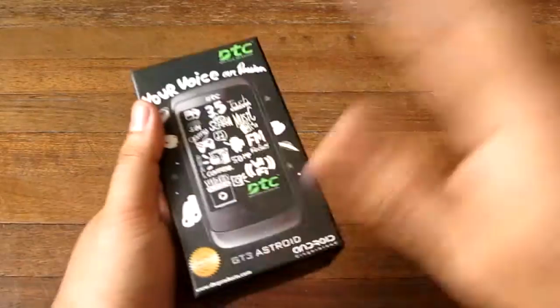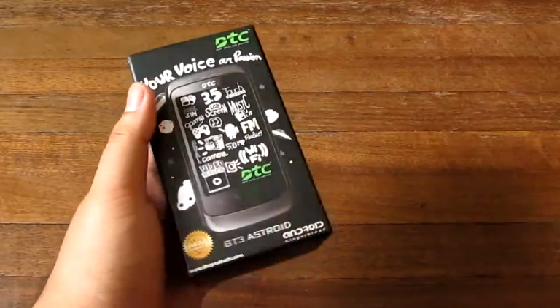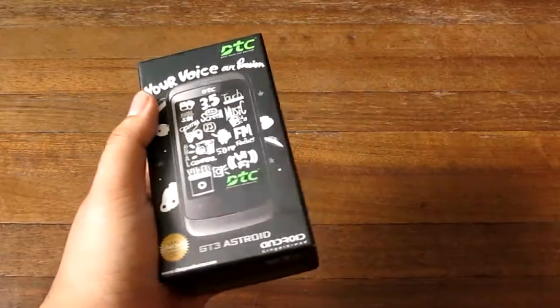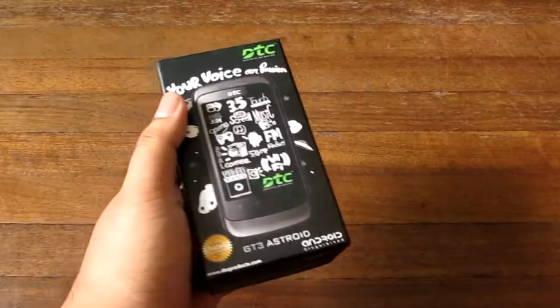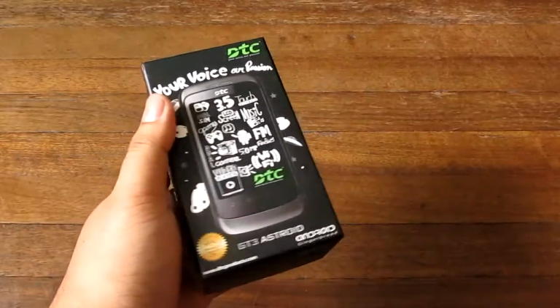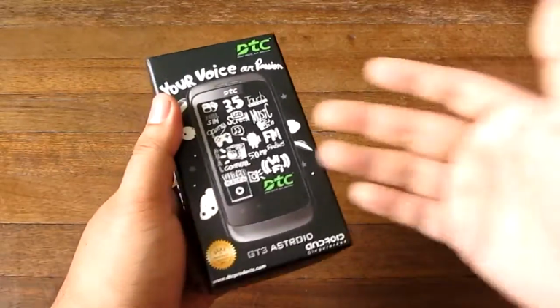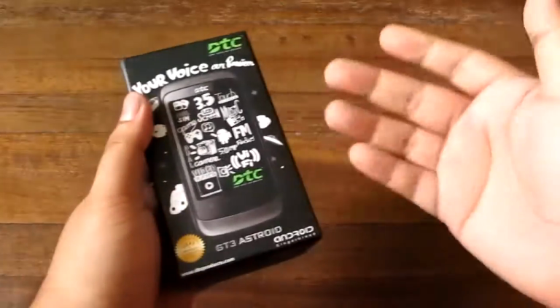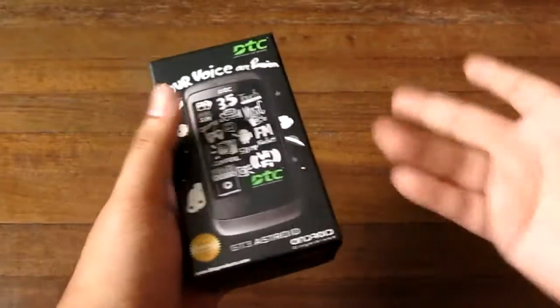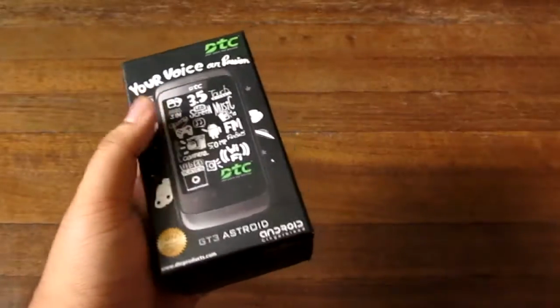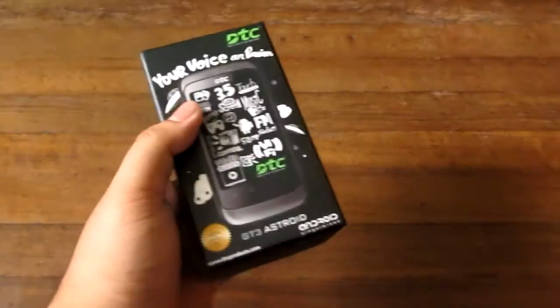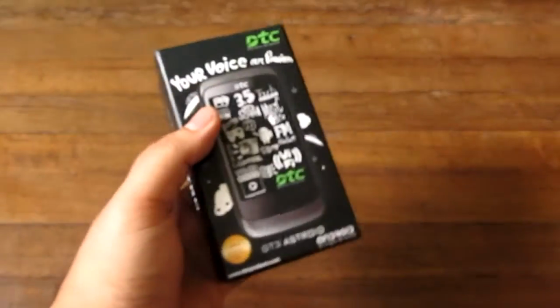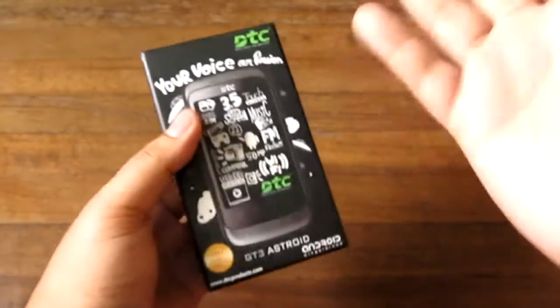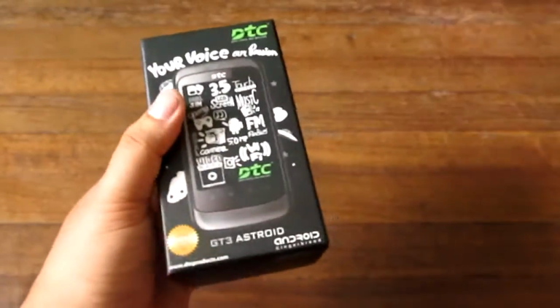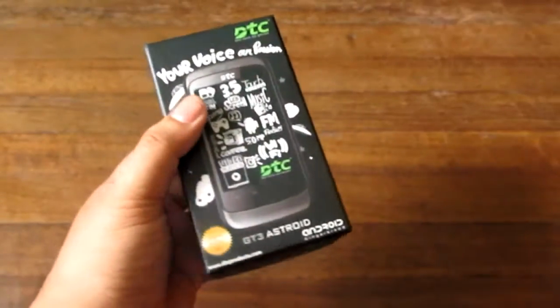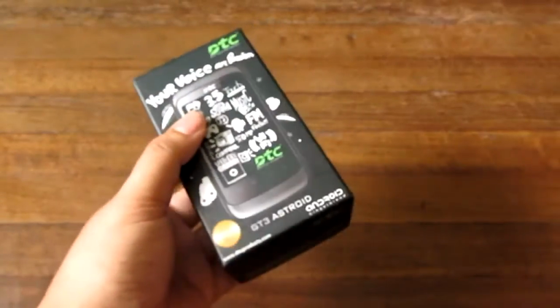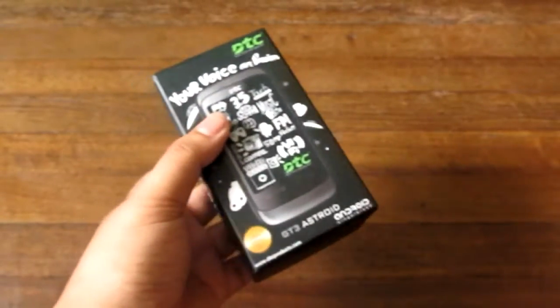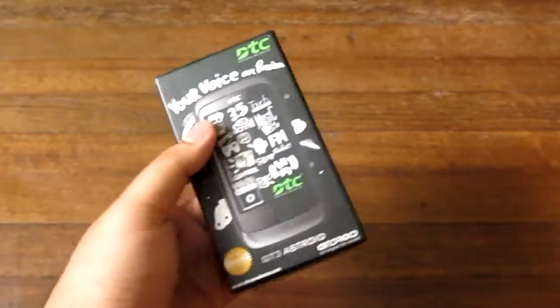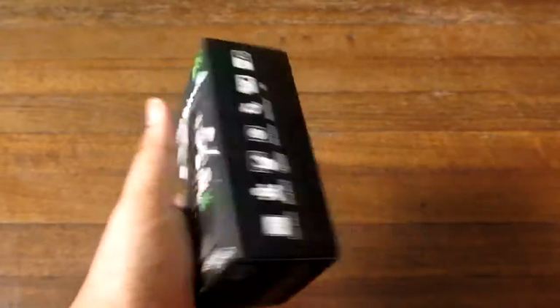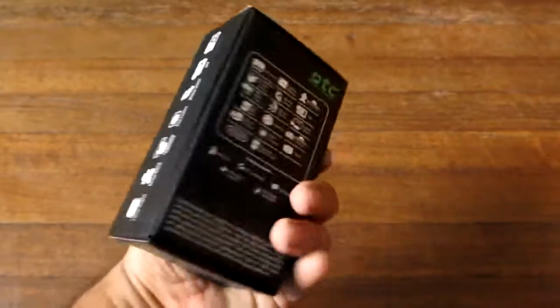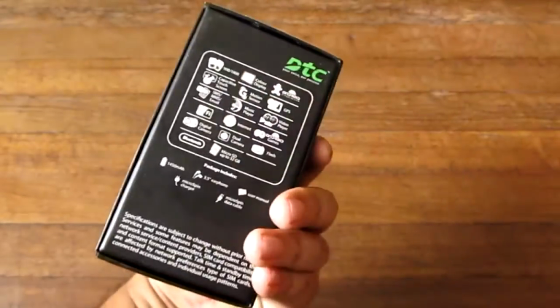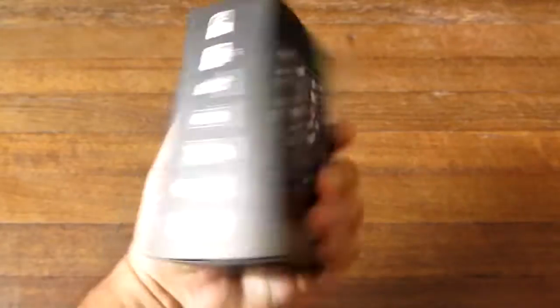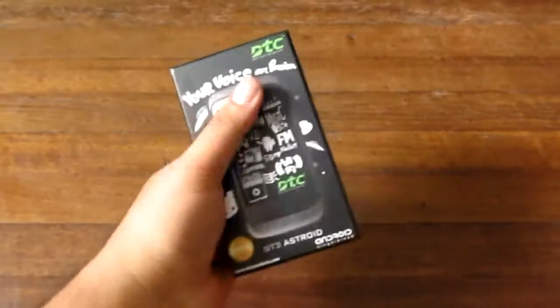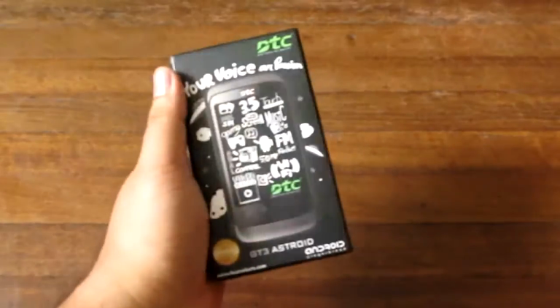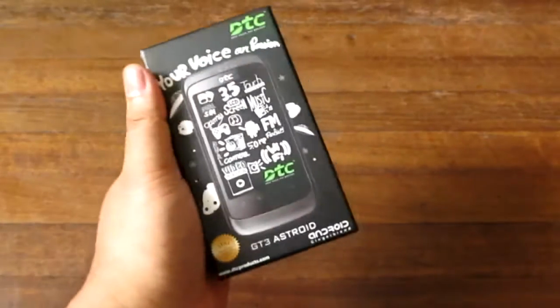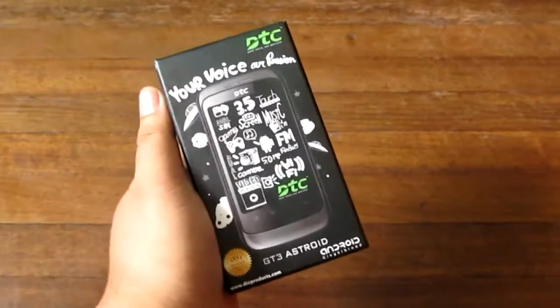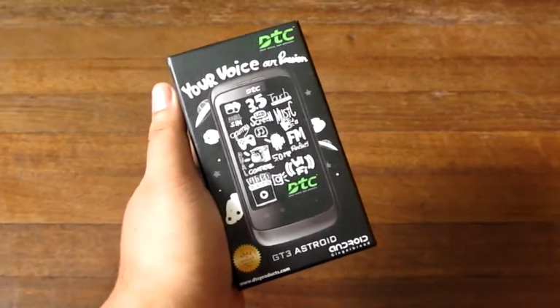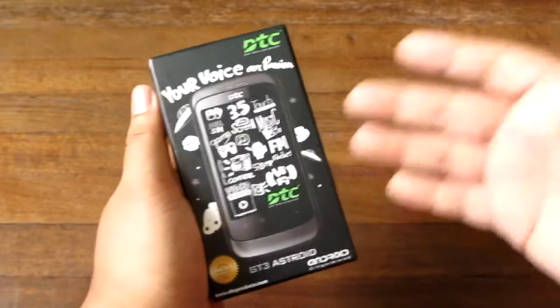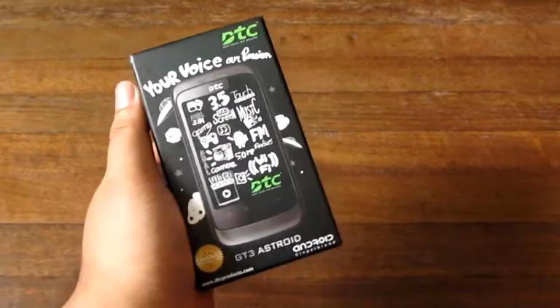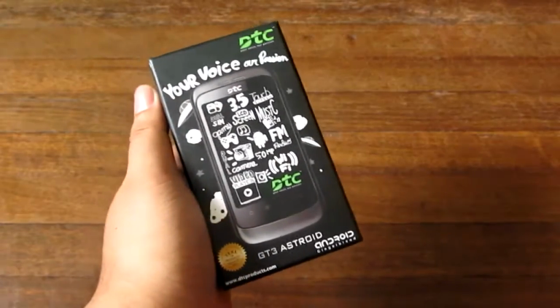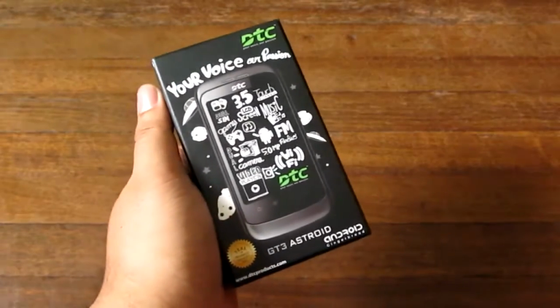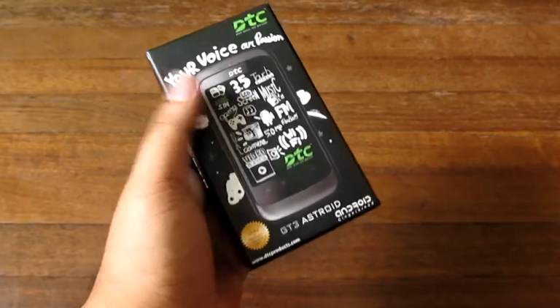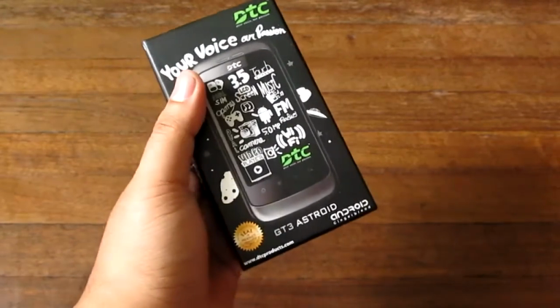This Android phone has a 650MHz processor, a 5MP camera with flash, and it's priced at 4,999 pesos.